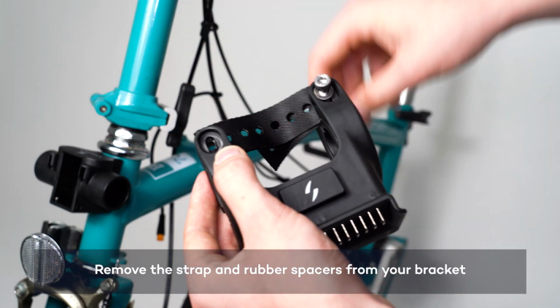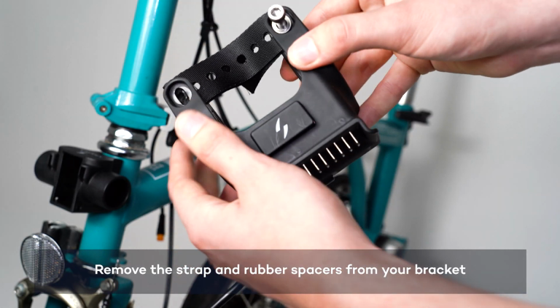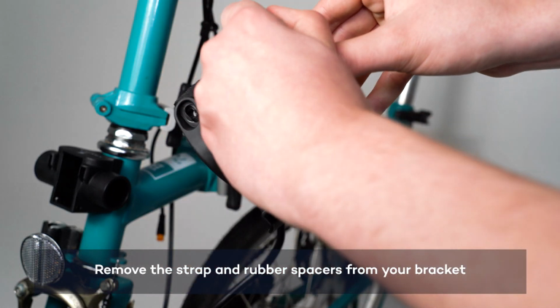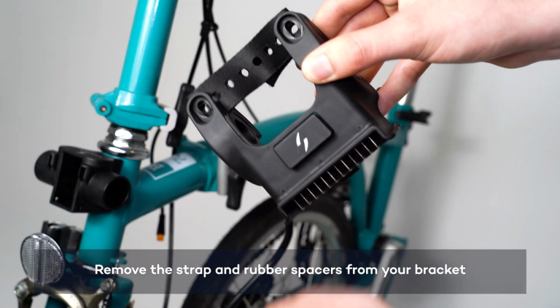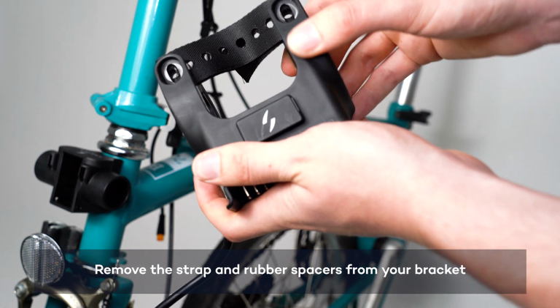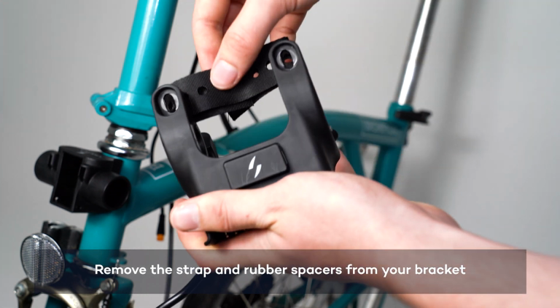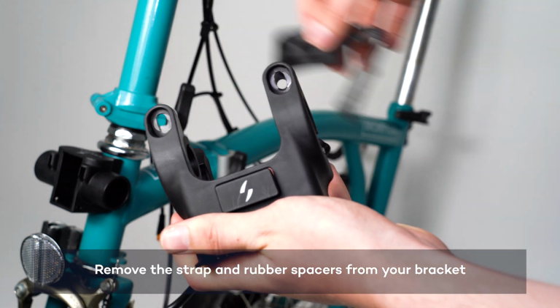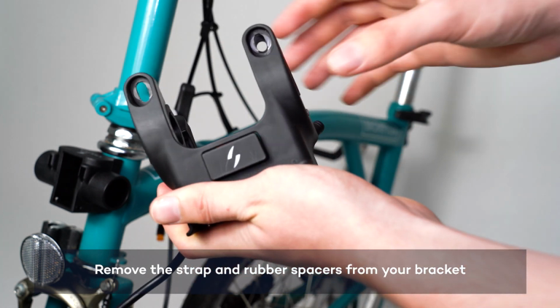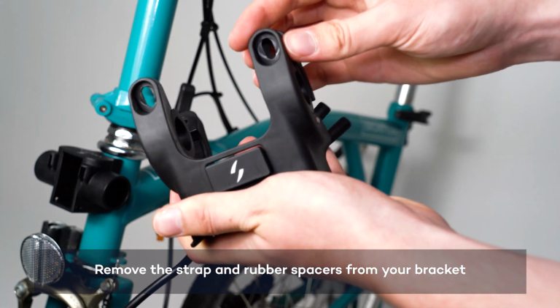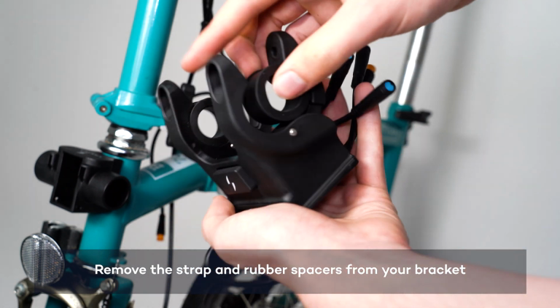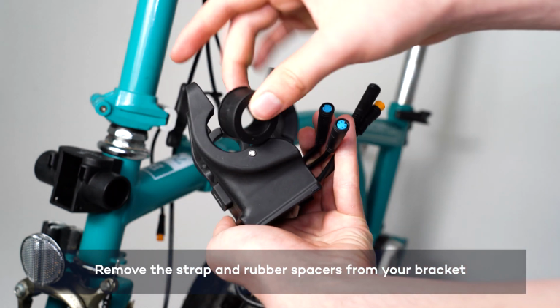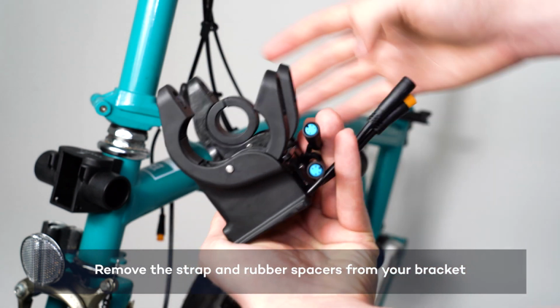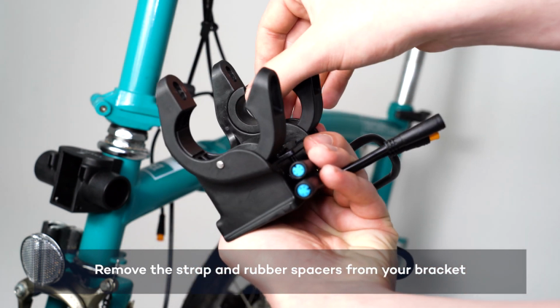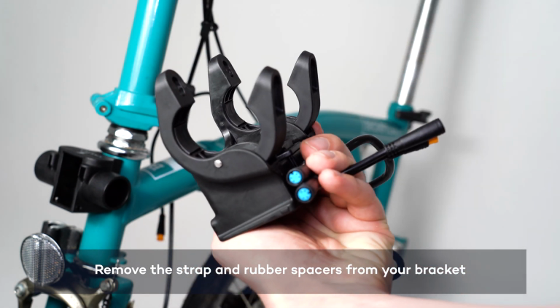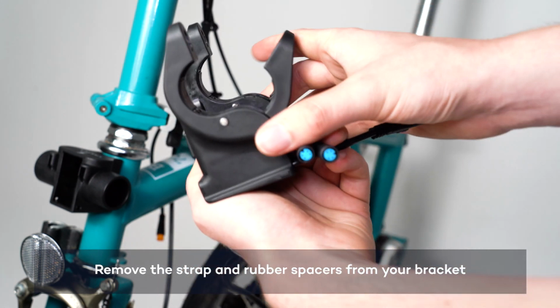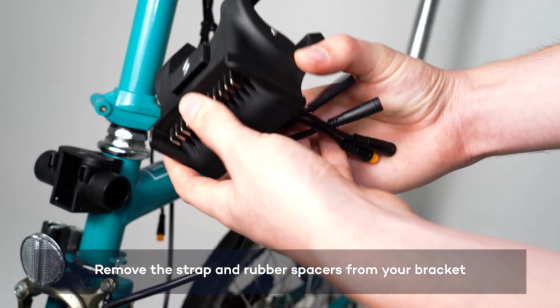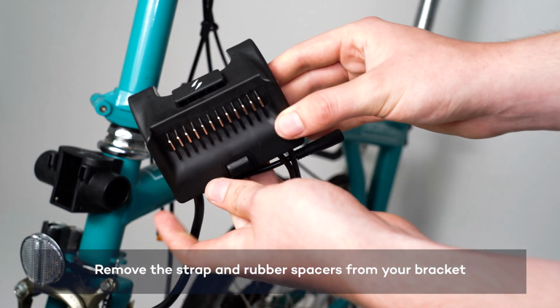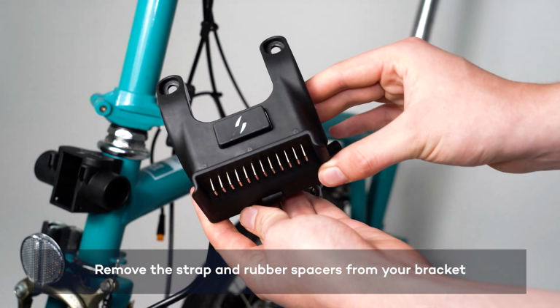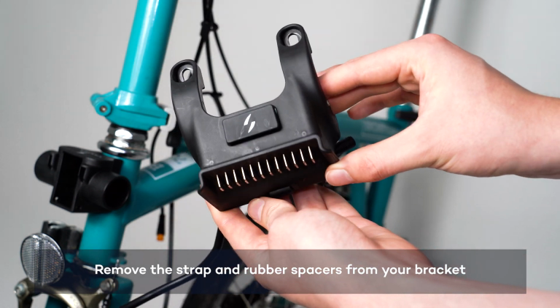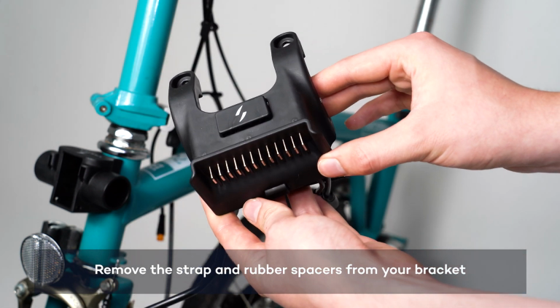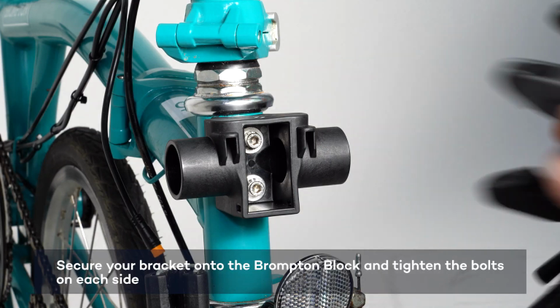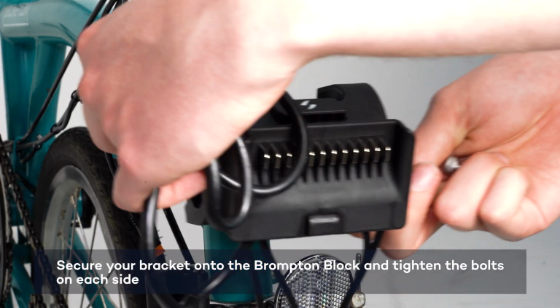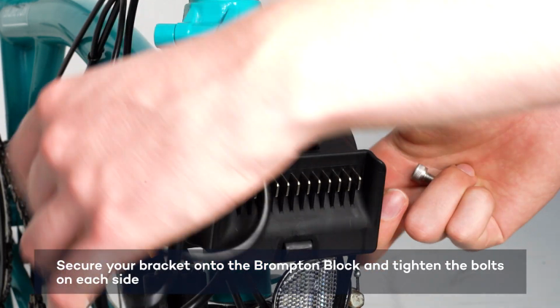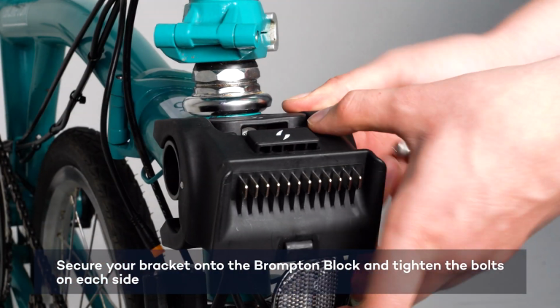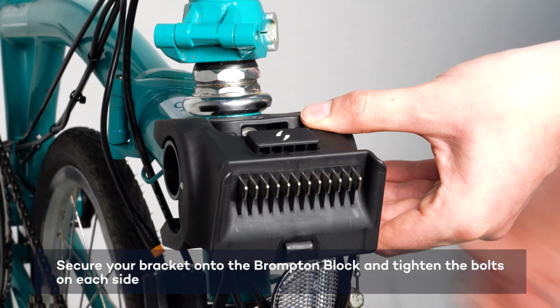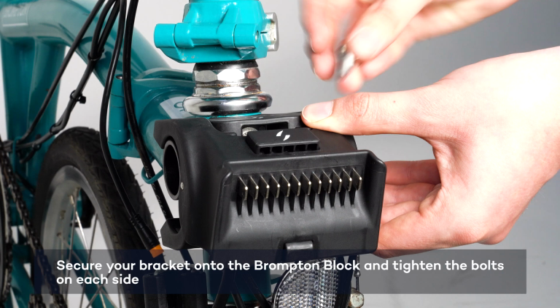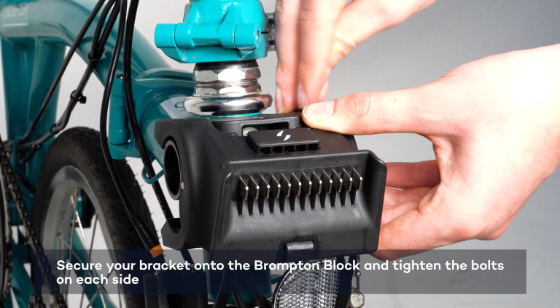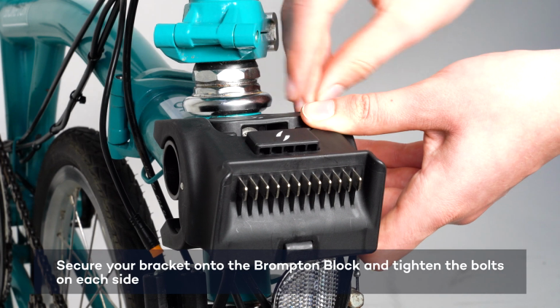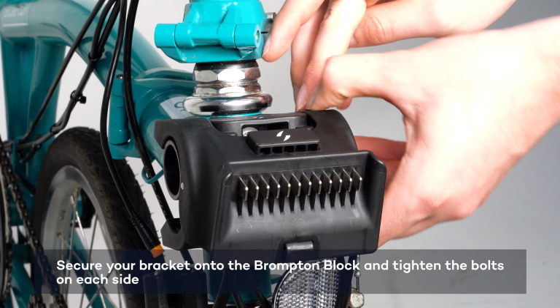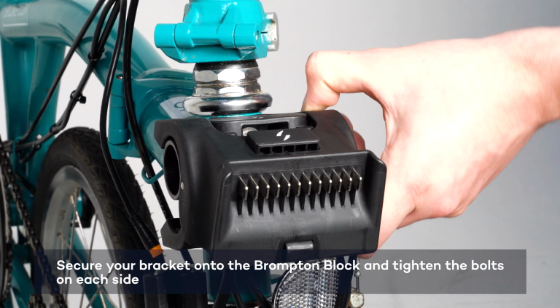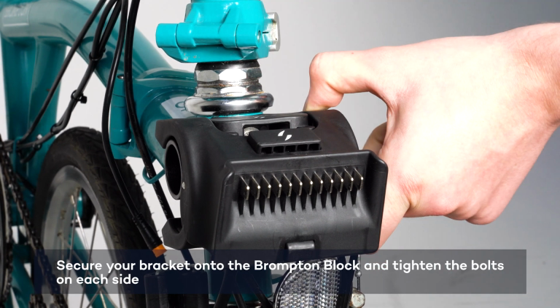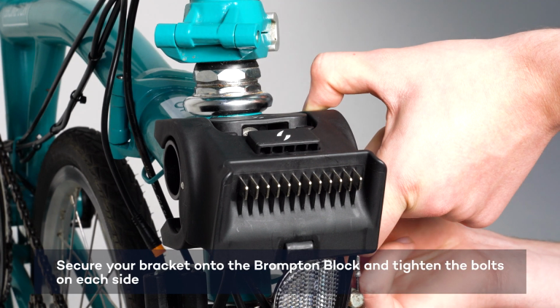Remove the twist strap and rubber spacers from your handlebar bracket. Clamp the bracket onto the Brompton Block and tighten the bolts on each side using the 5mm Allen key.